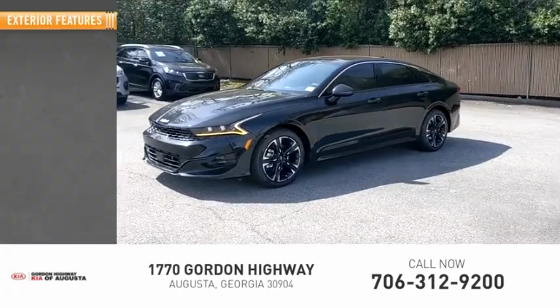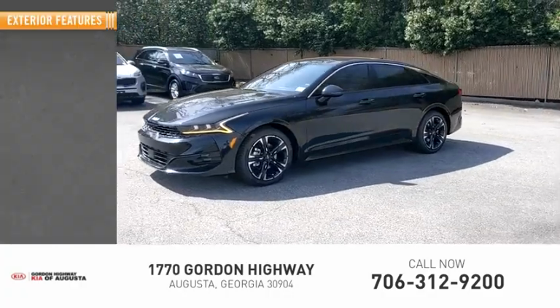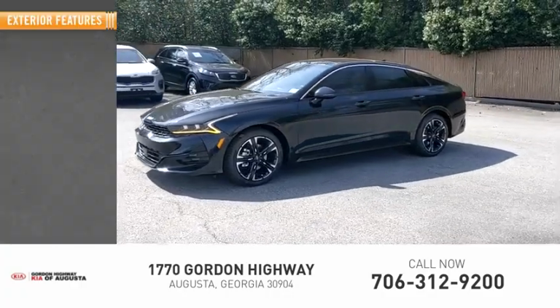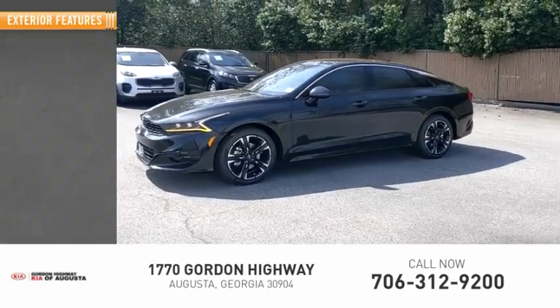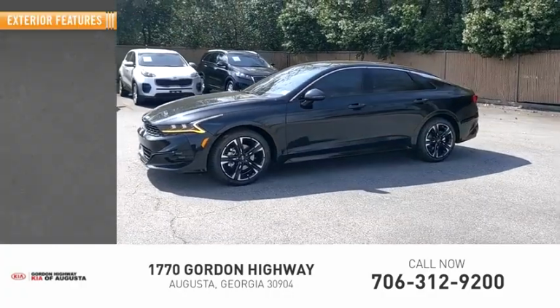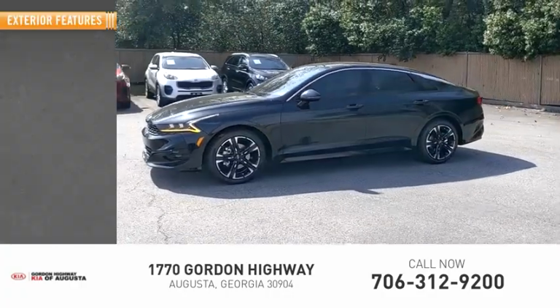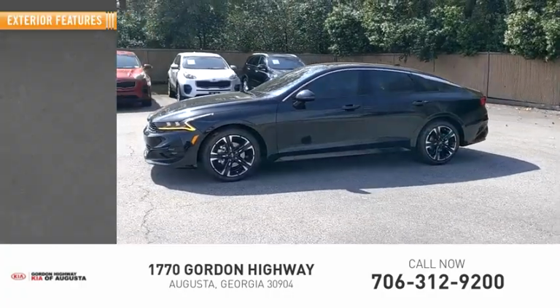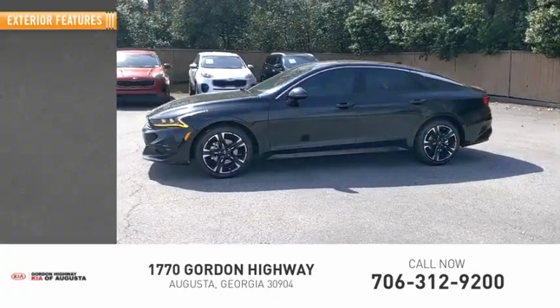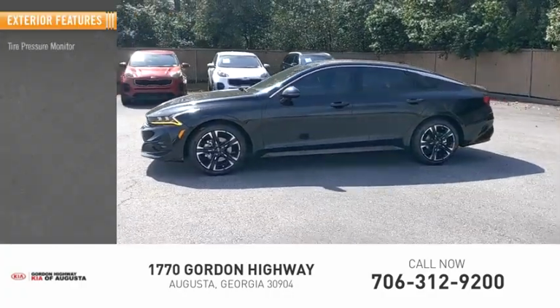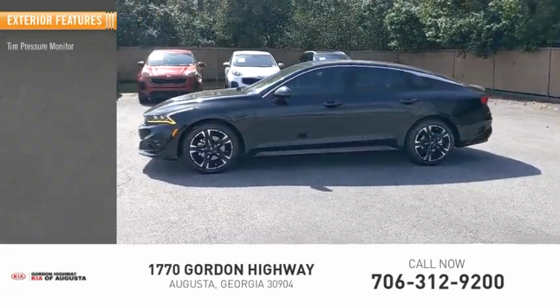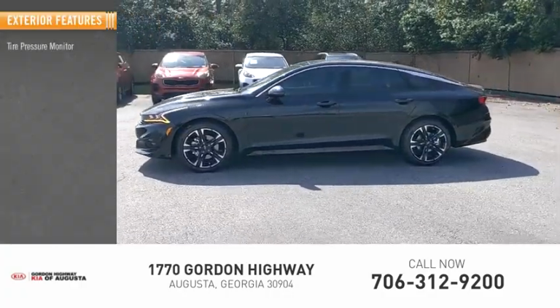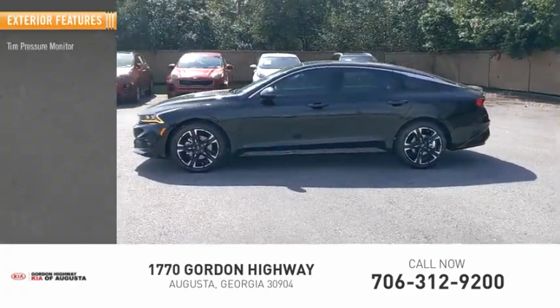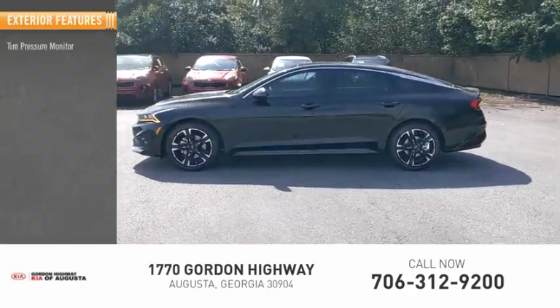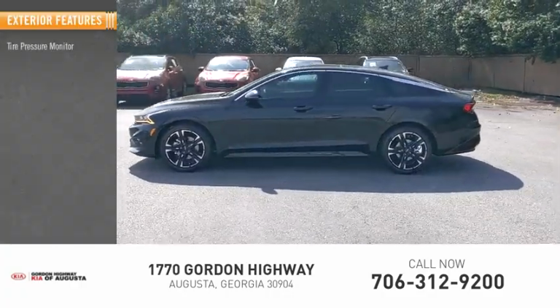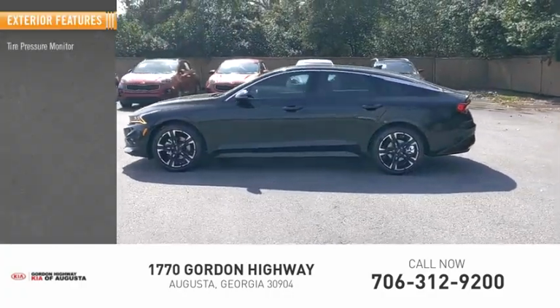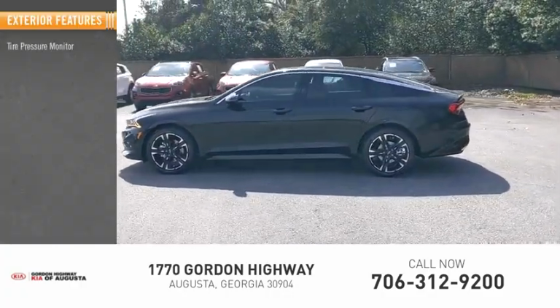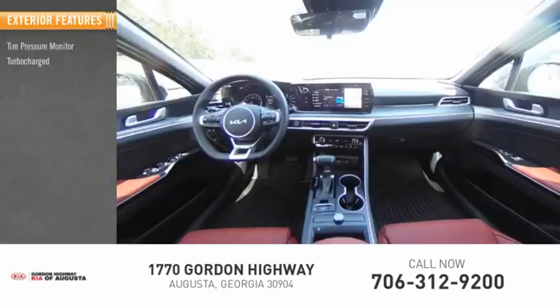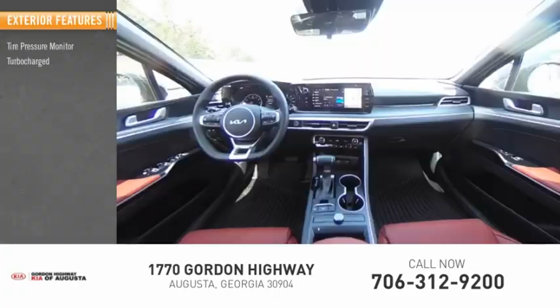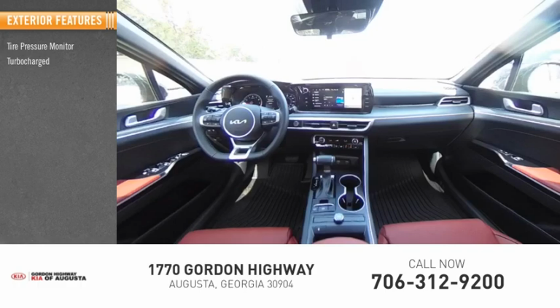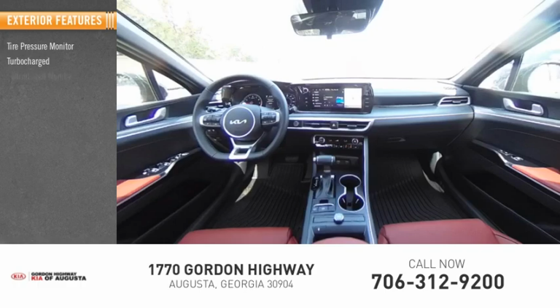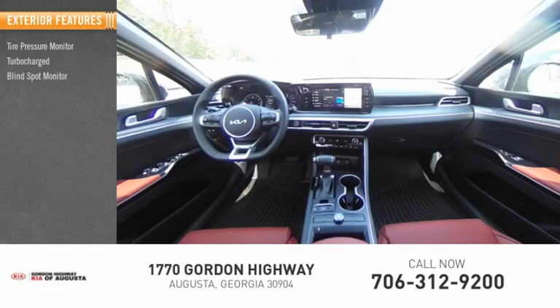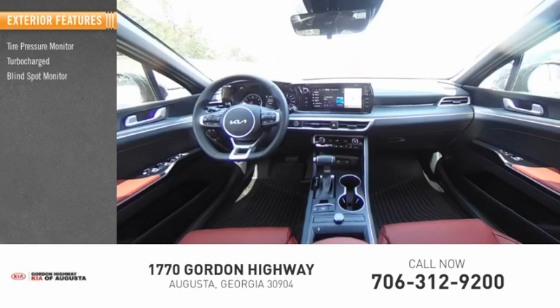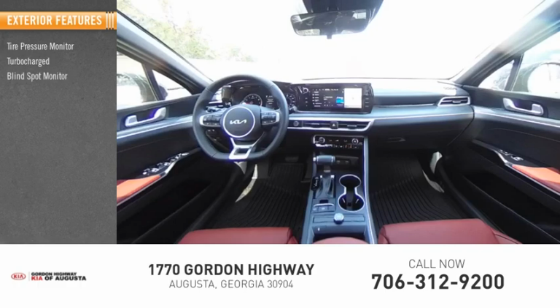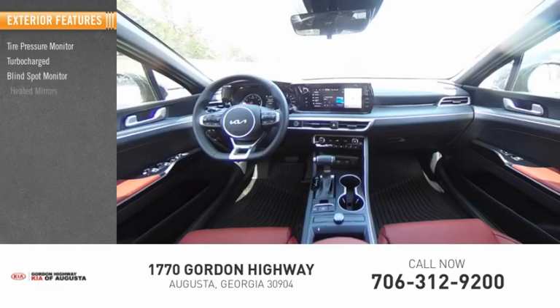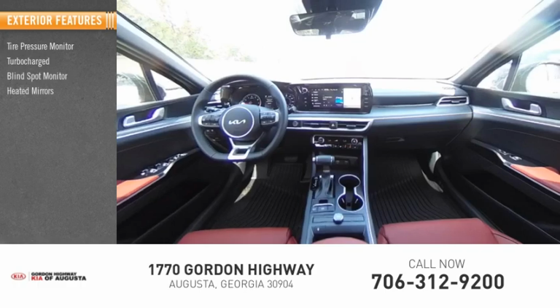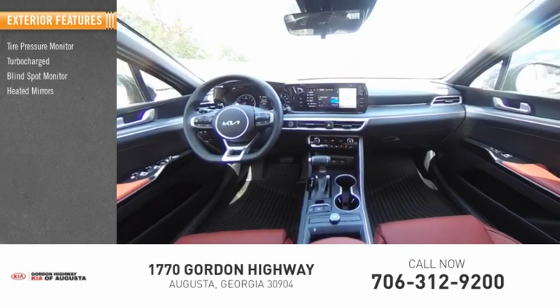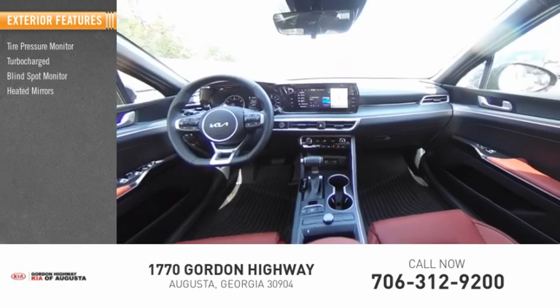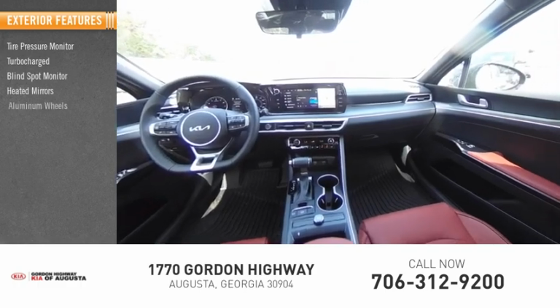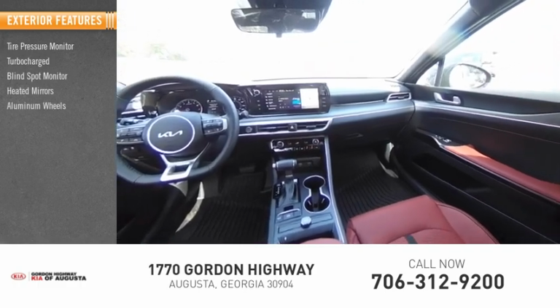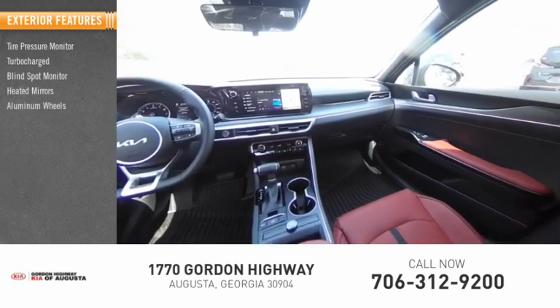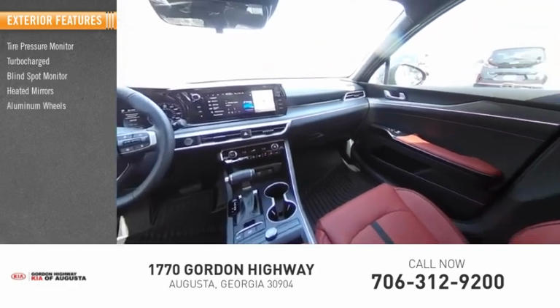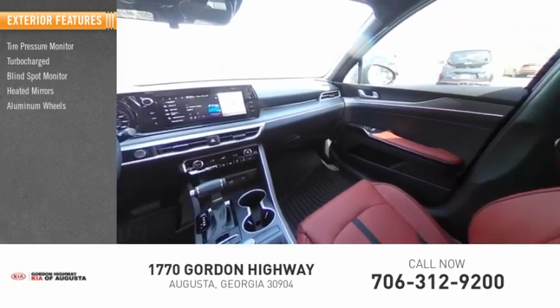Here are some of this vehicle's great options: tire pressure monitor, turbocharged, blind spot monitor, heated mirrors, aluminum wheels.